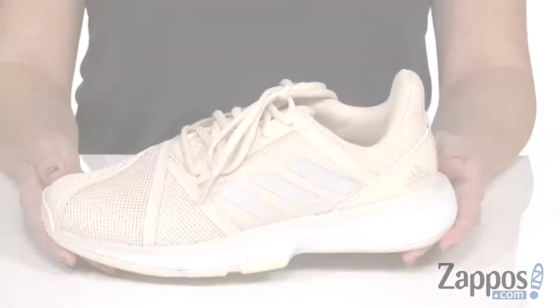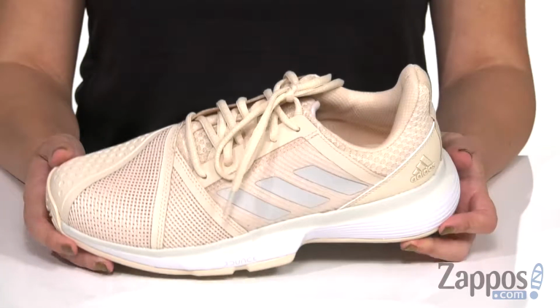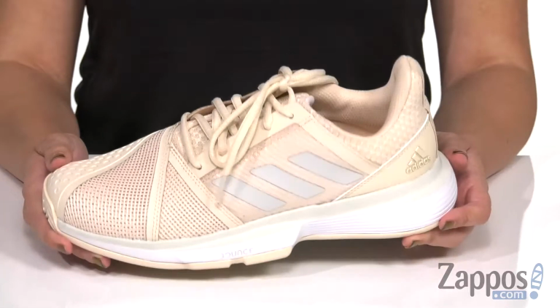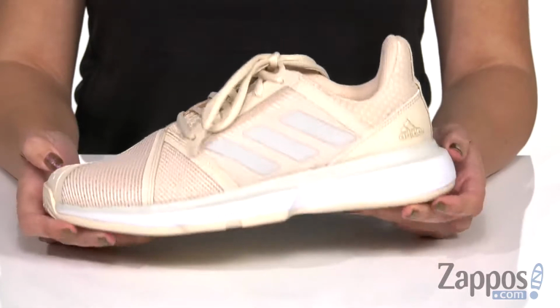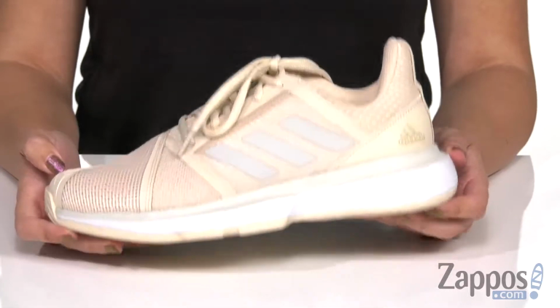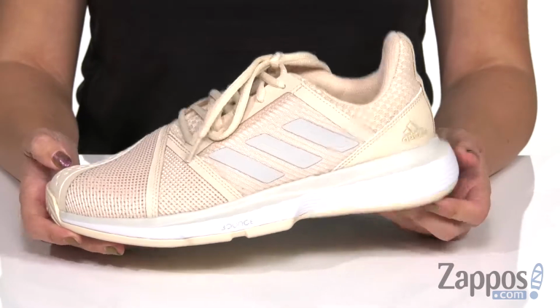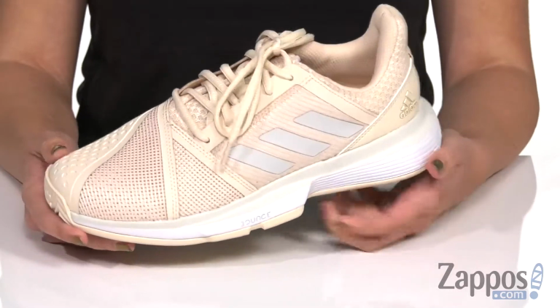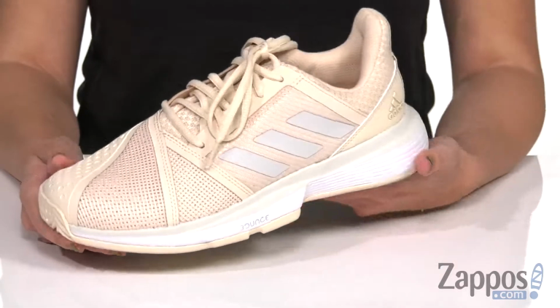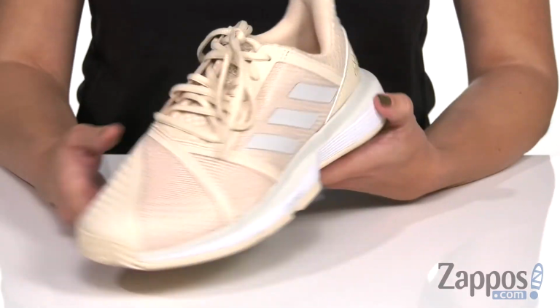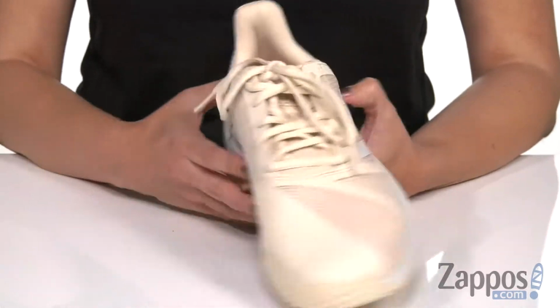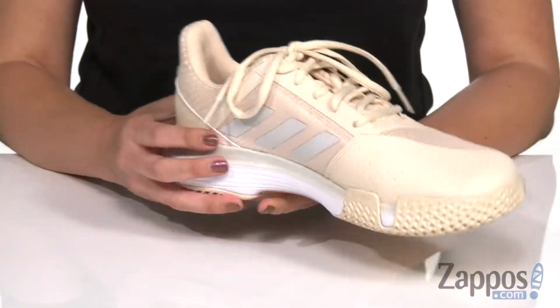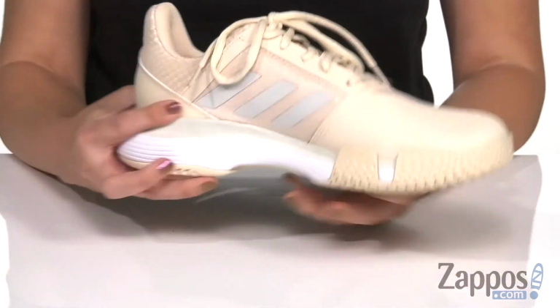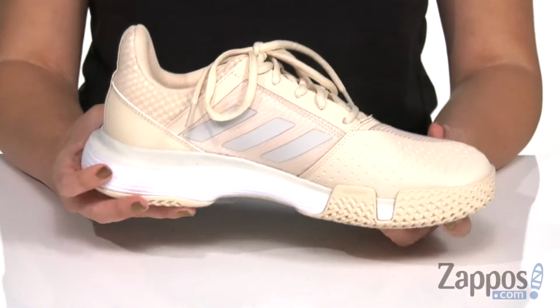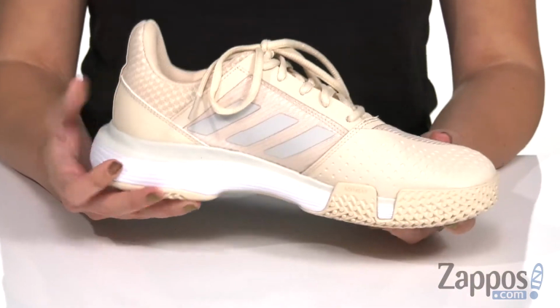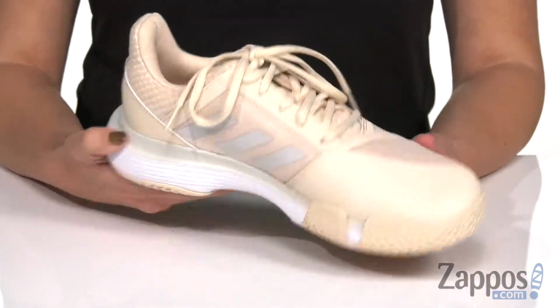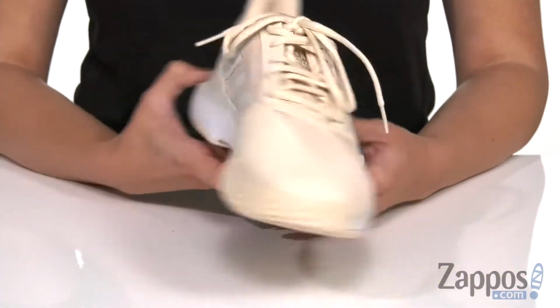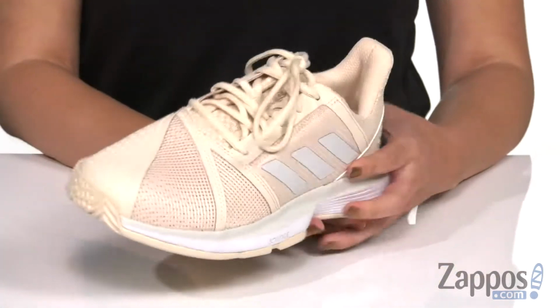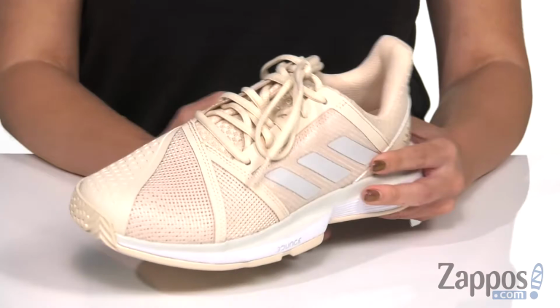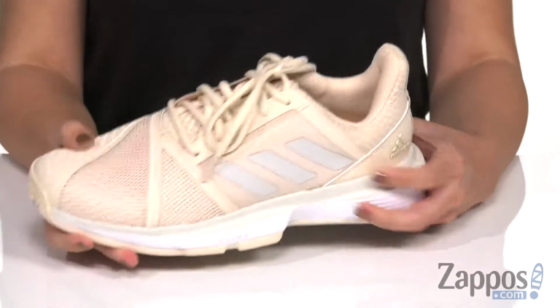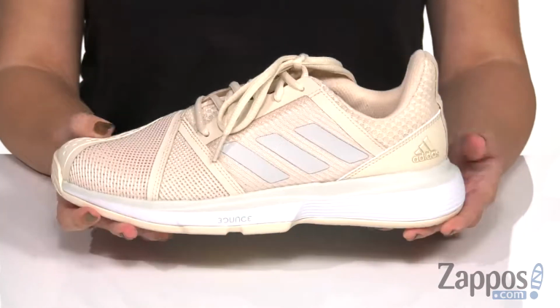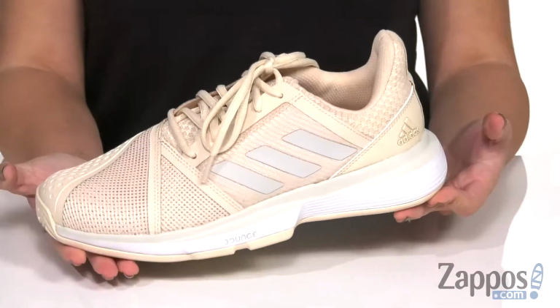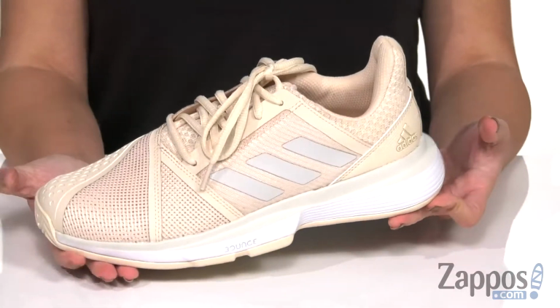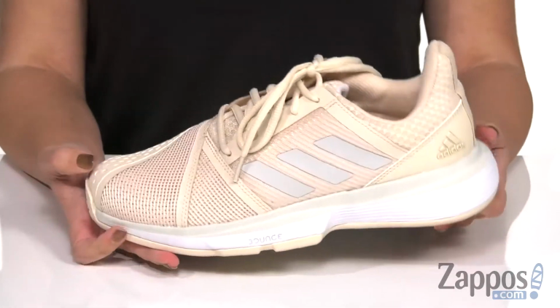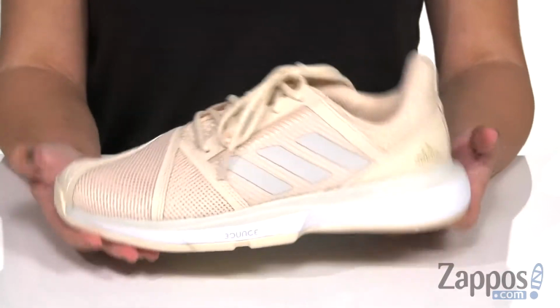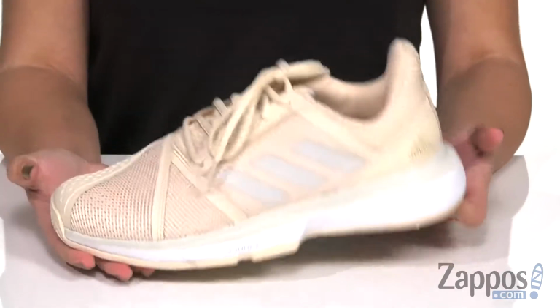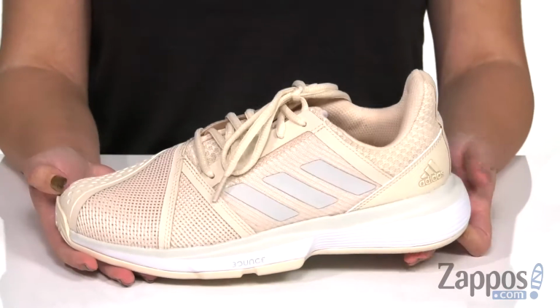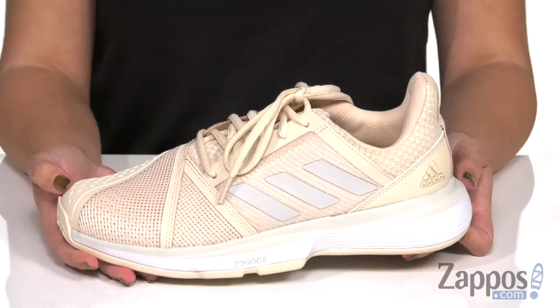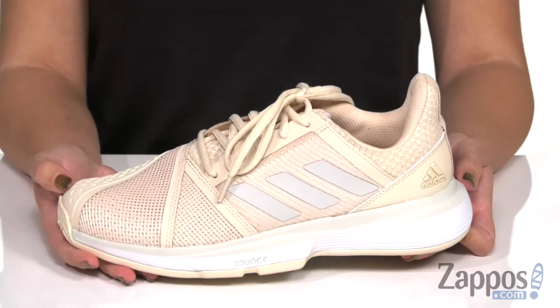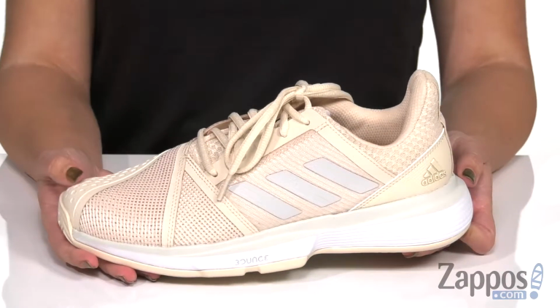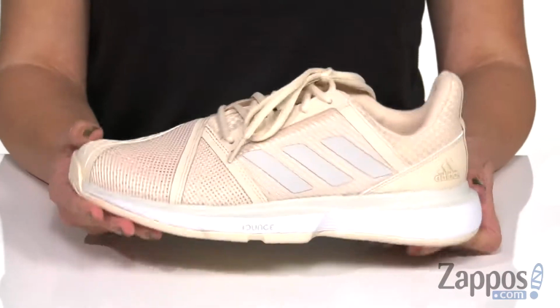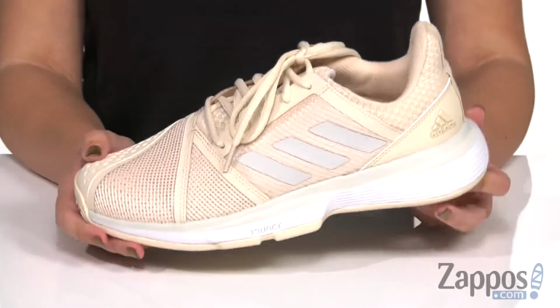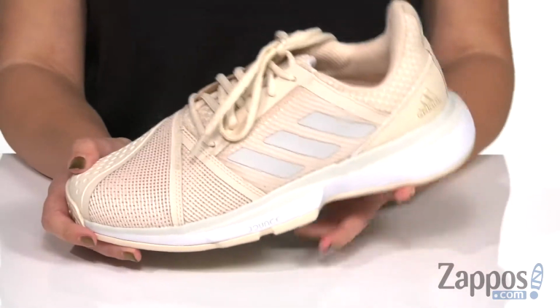These tennis shoes have a really great design to them — very sleek, very sporty, super stylish. So even when you're on the court, you can still look good.